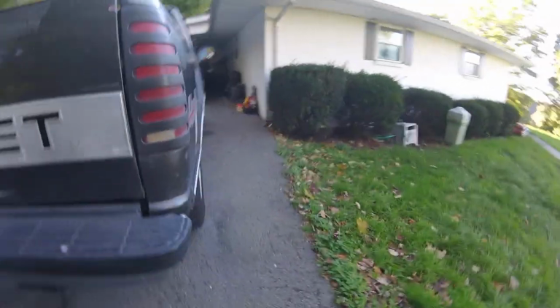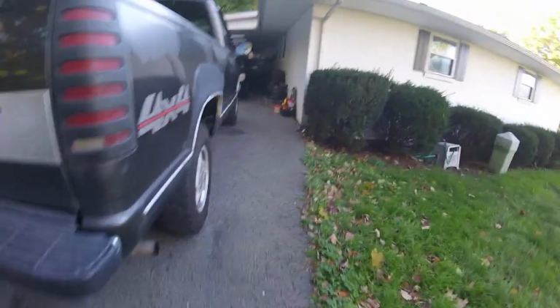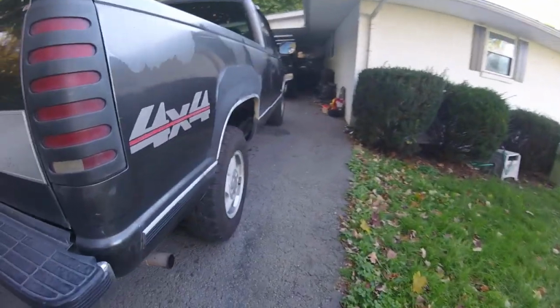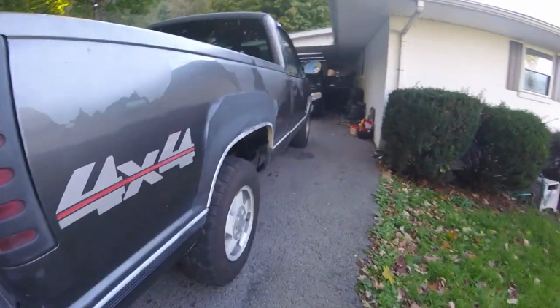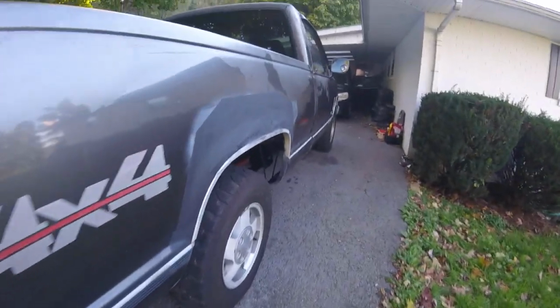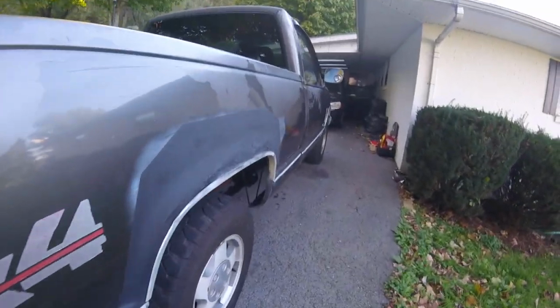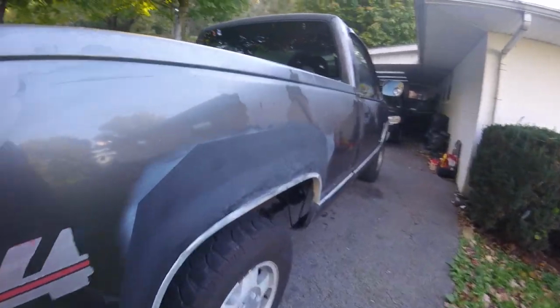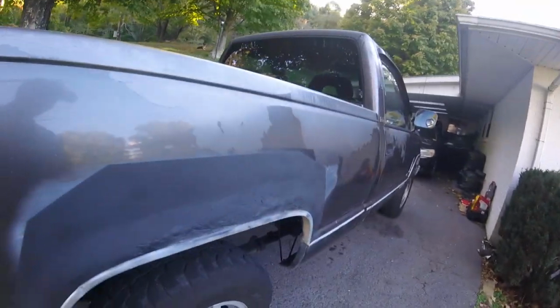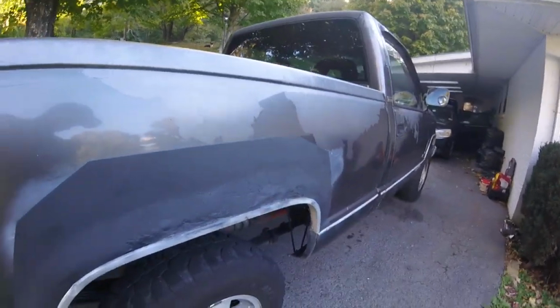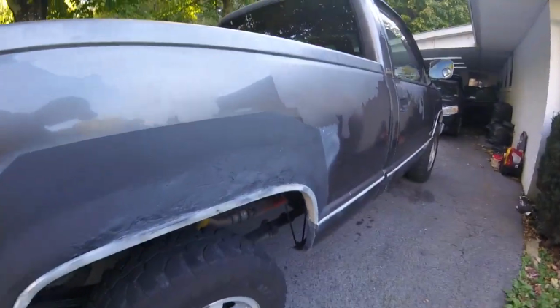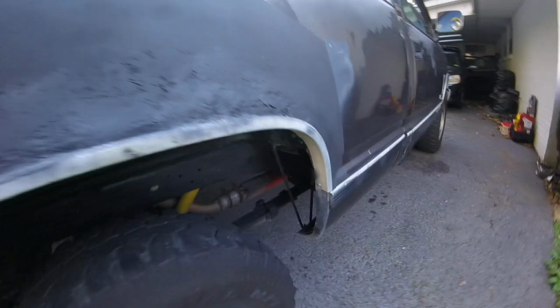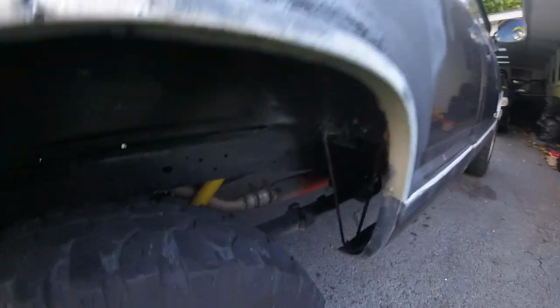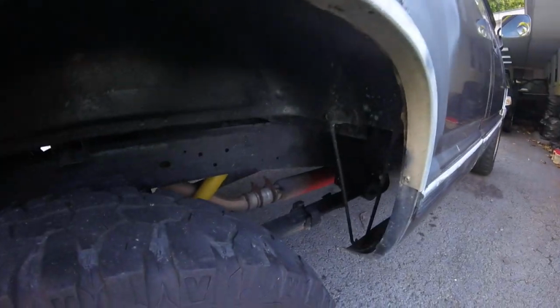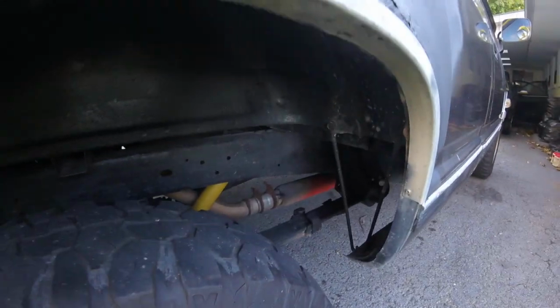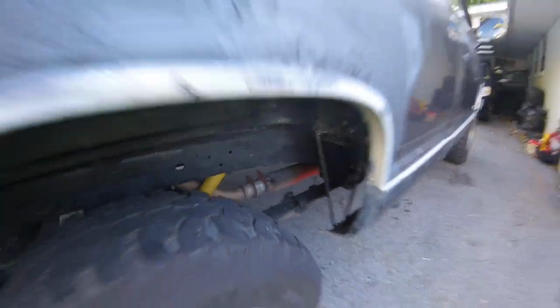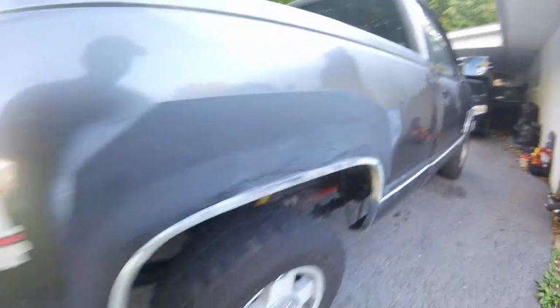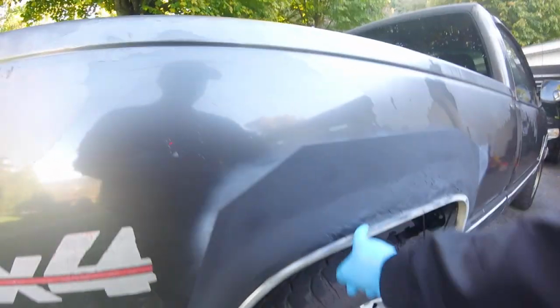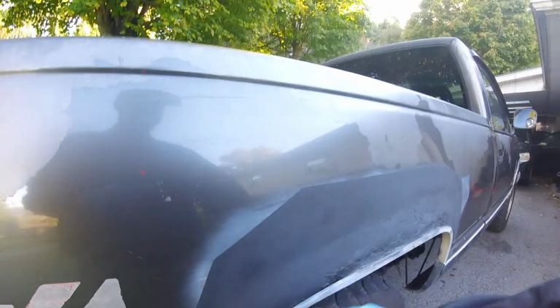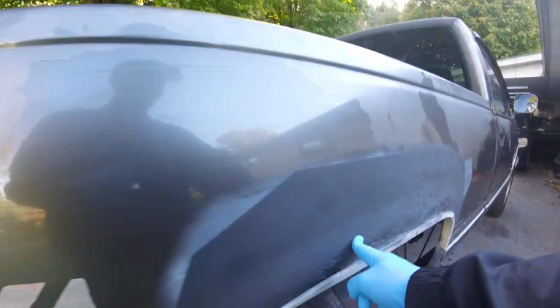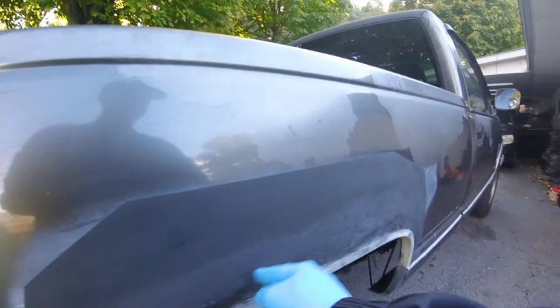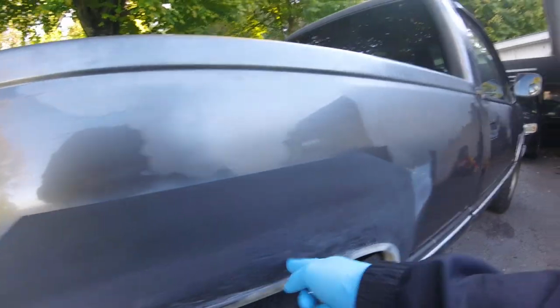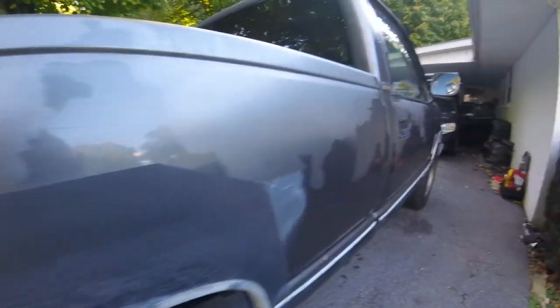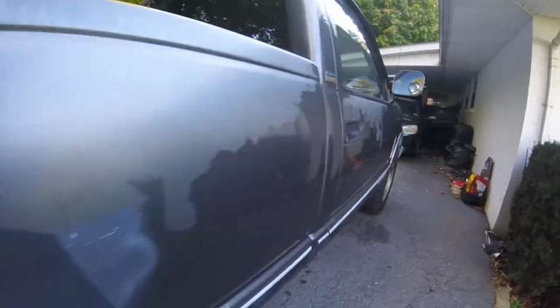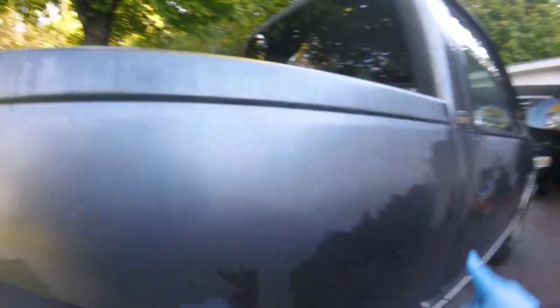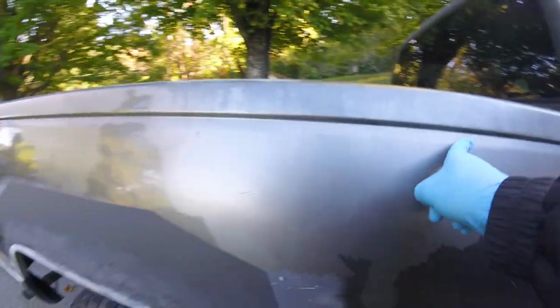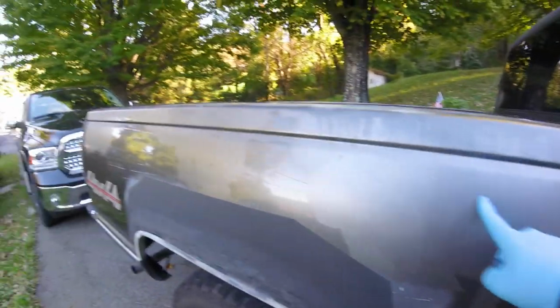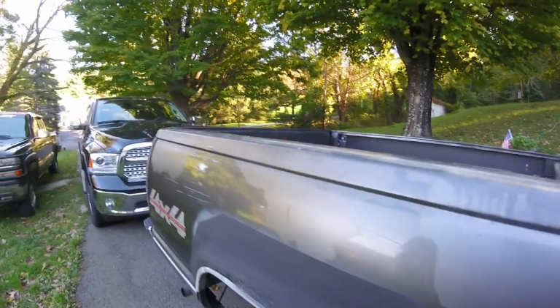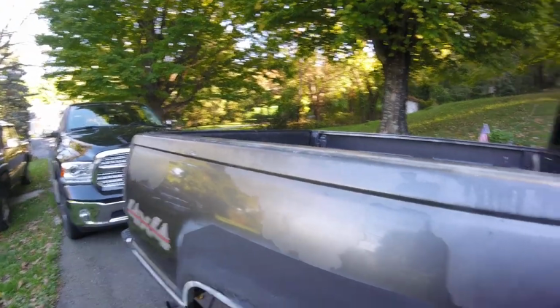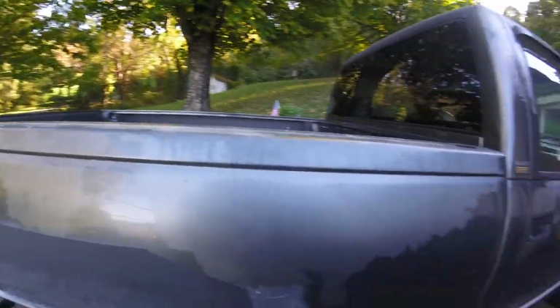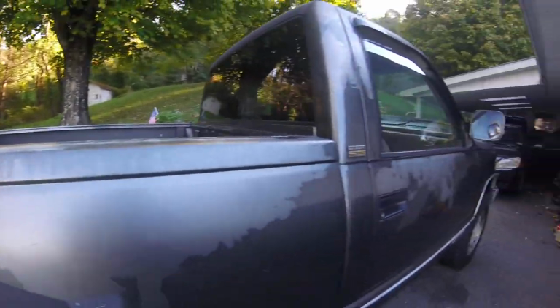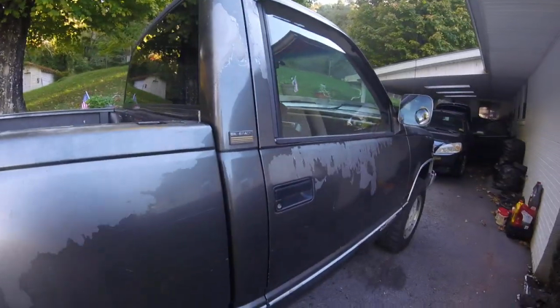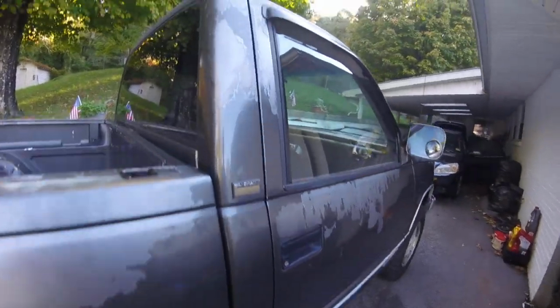It does have a Cherry Bomb glass pack on it, so that little 4.3 does scream a little bit. There's a little bit more rust on this side — we'll learn to fix that. A lot of clear coat peel on this side too.